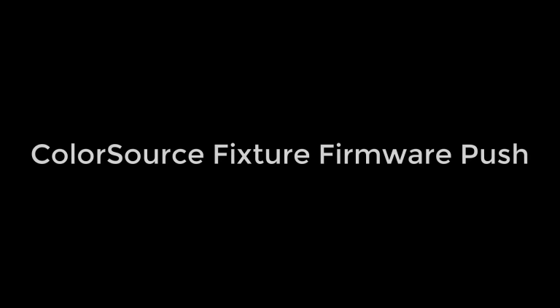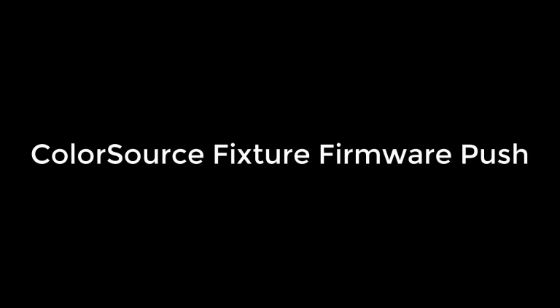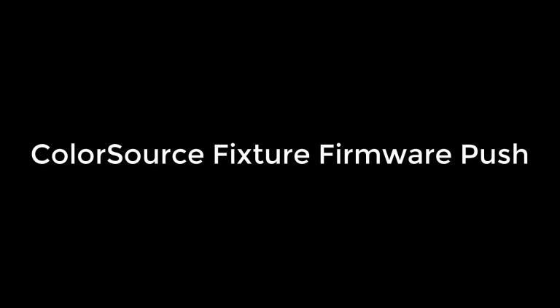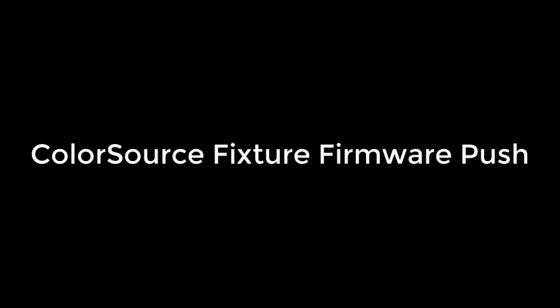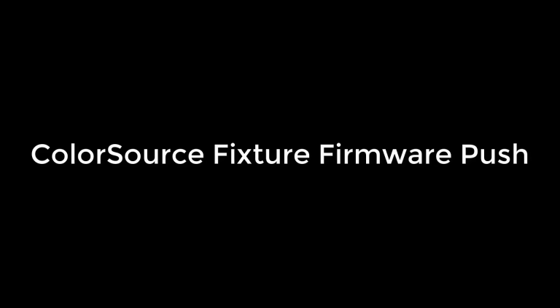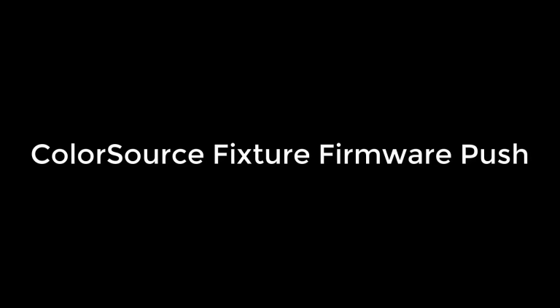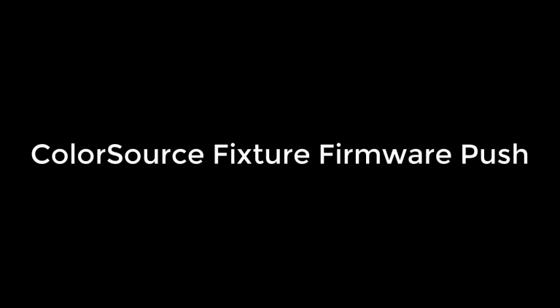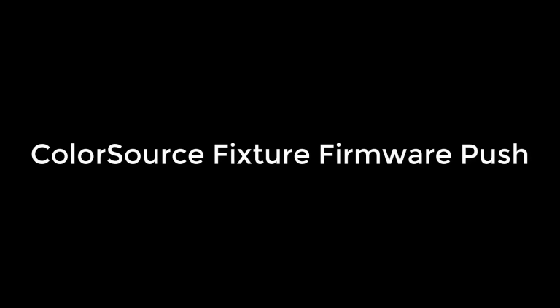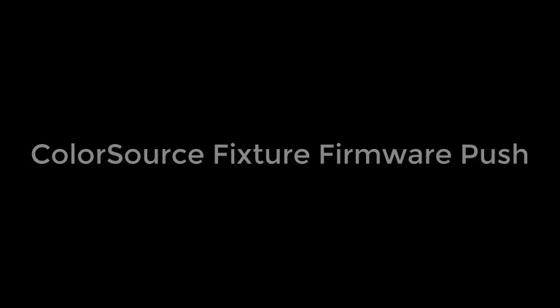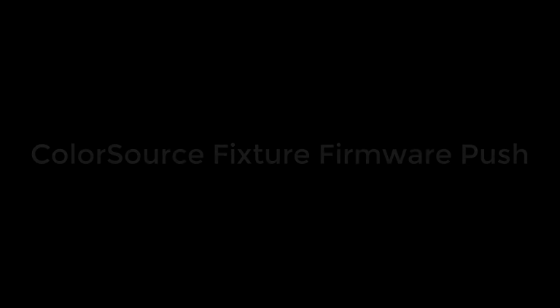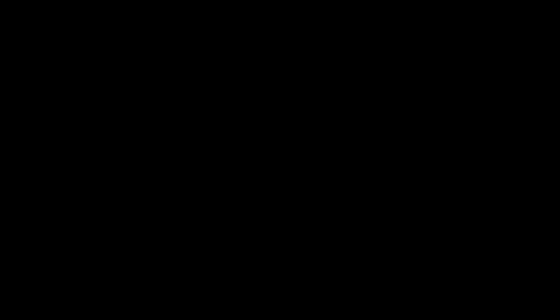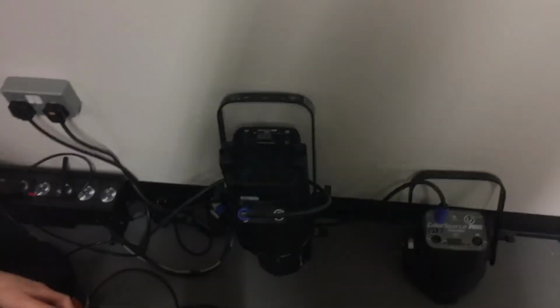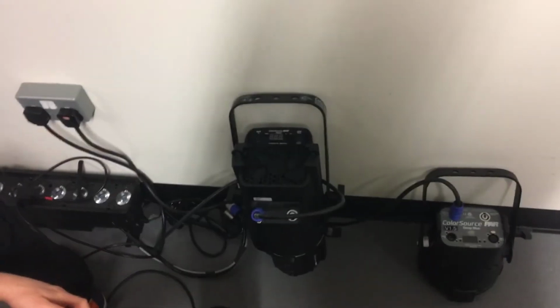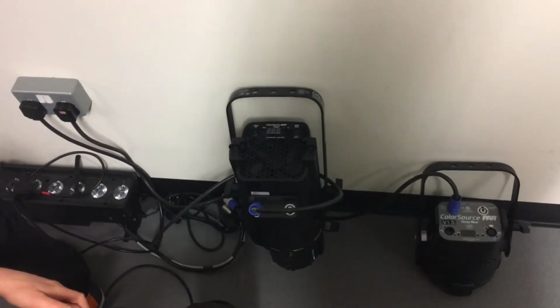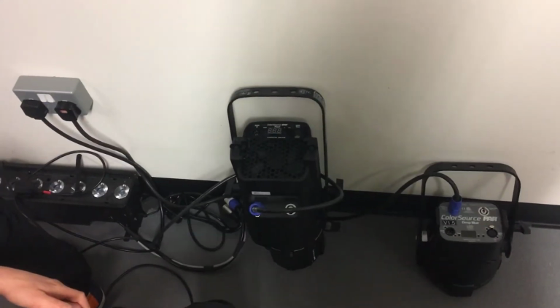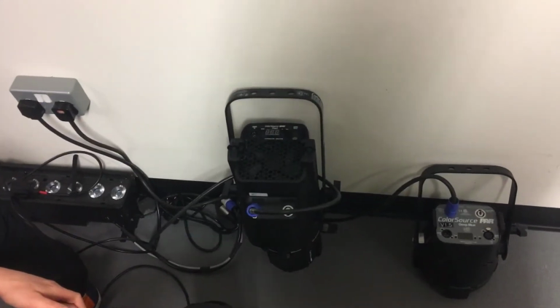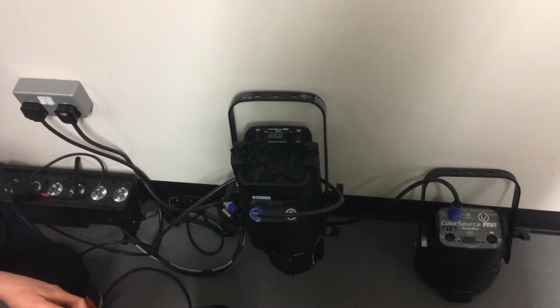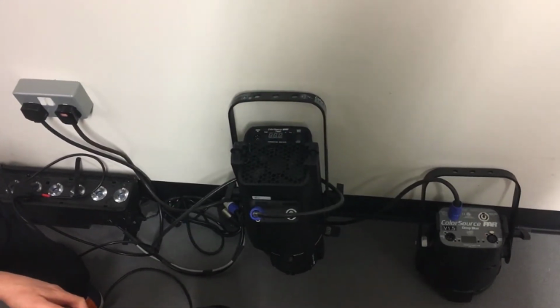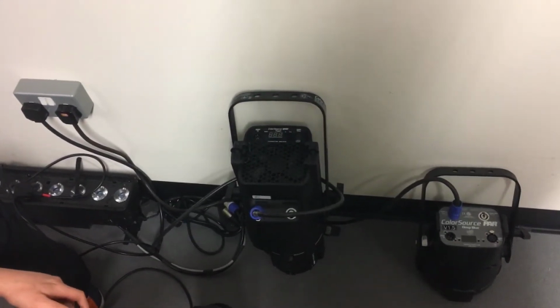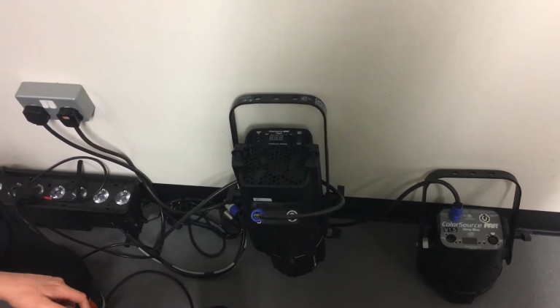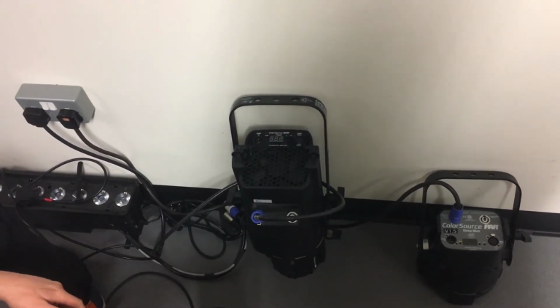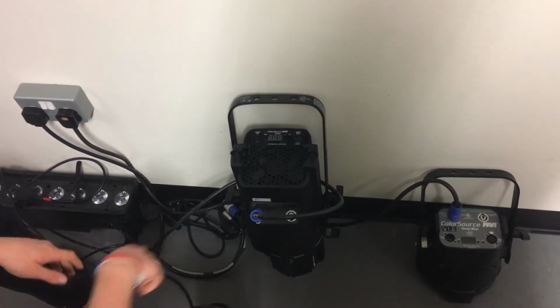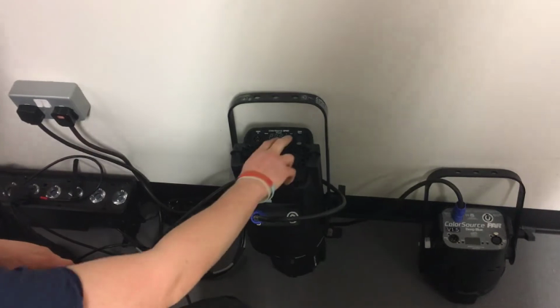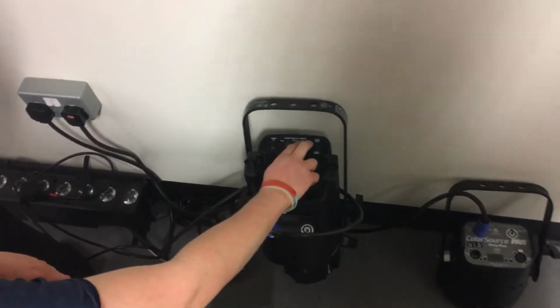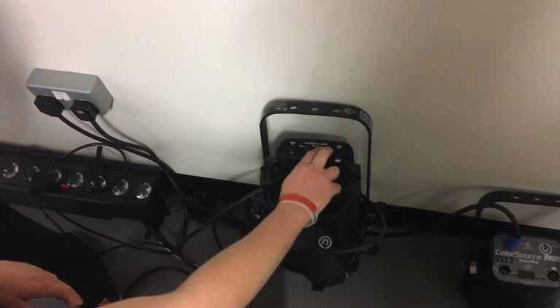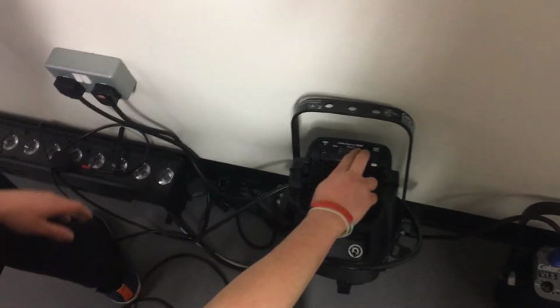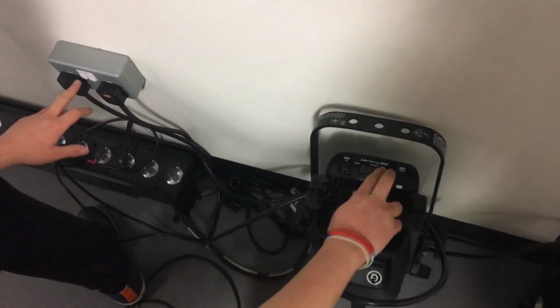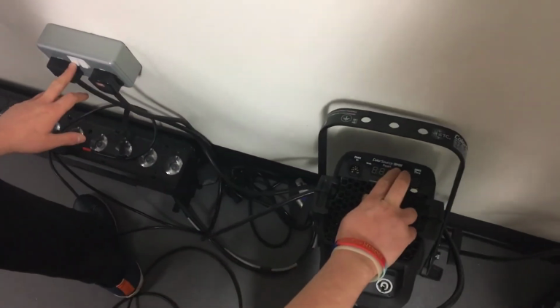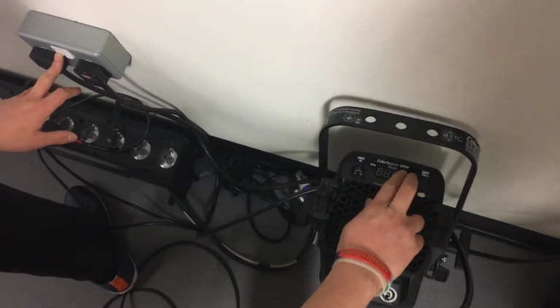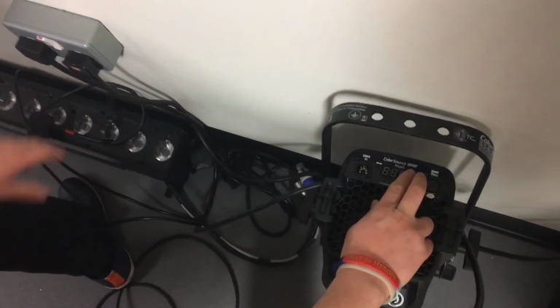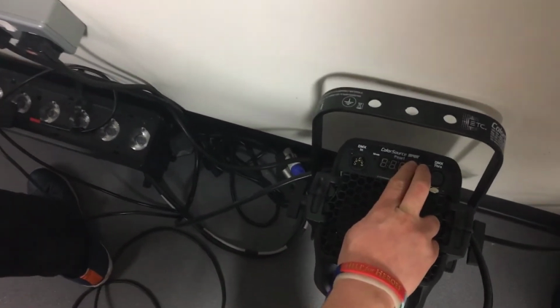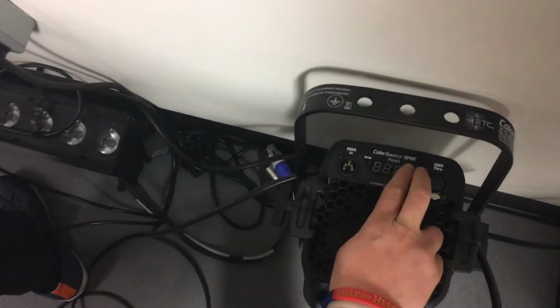Hello and welcome to The Underground. In this video we're going to be doing a ColorSource fixture firmware push. The source fixture is running firmware version 1.7. Both fixtures need to be on at least firmware version 1.3 or greater.